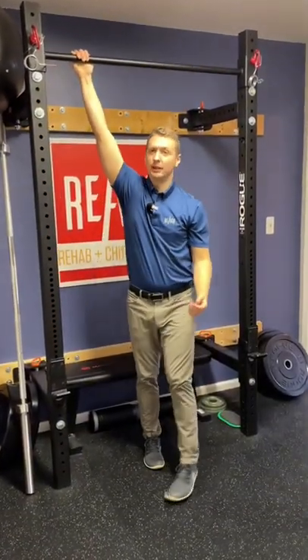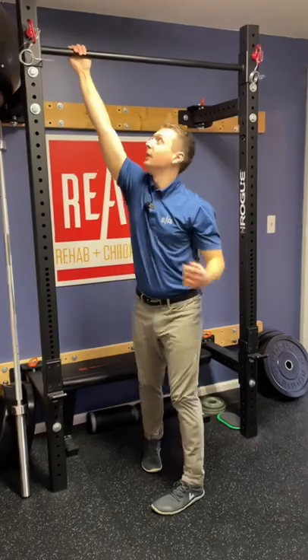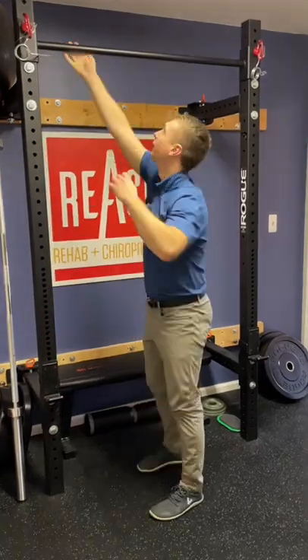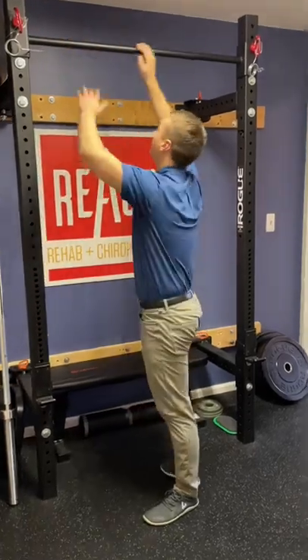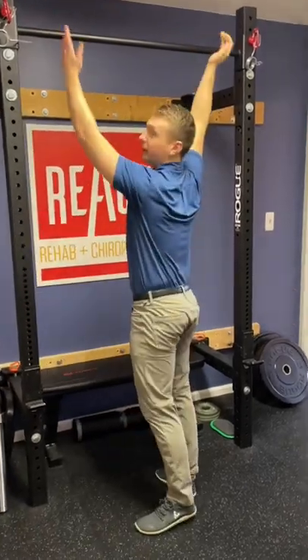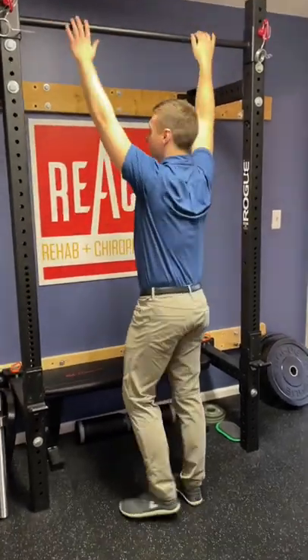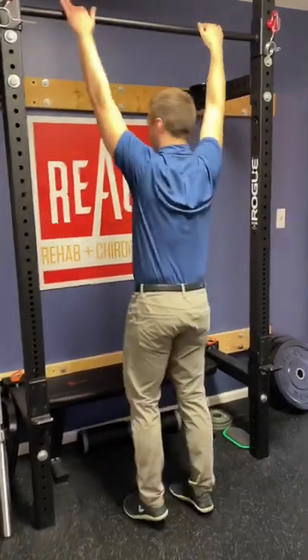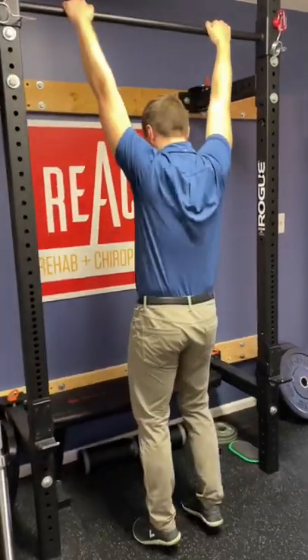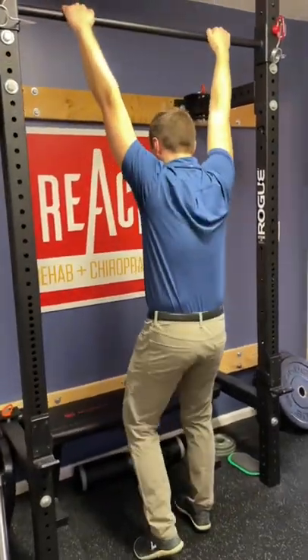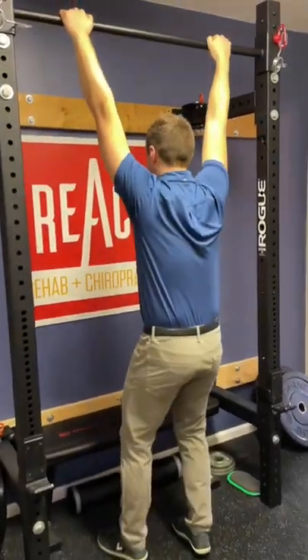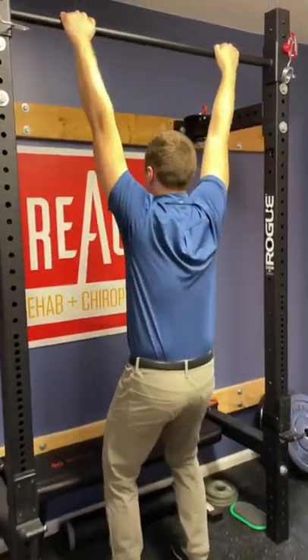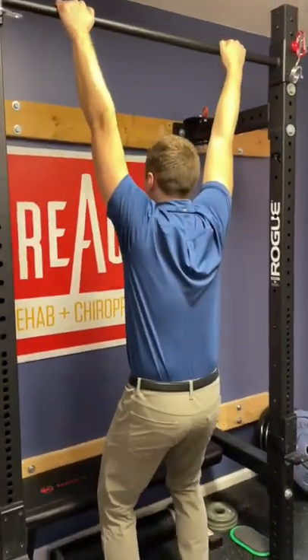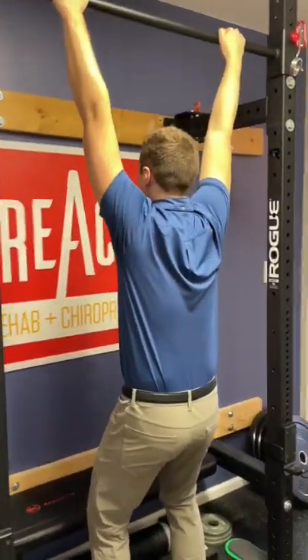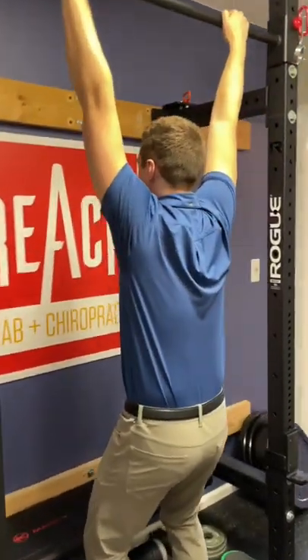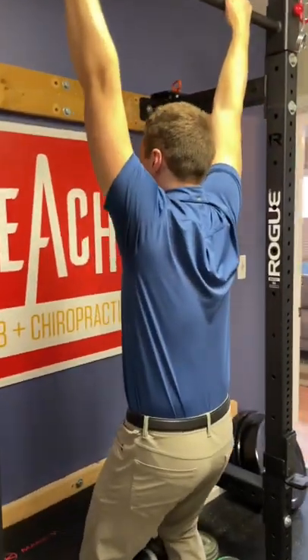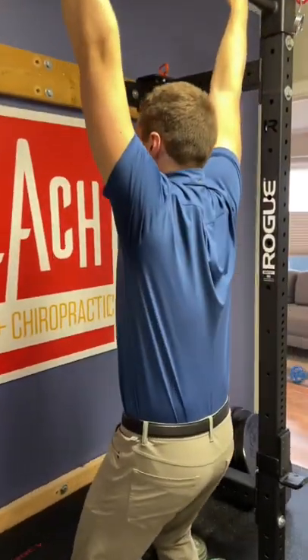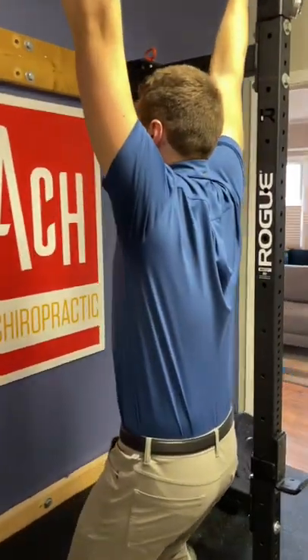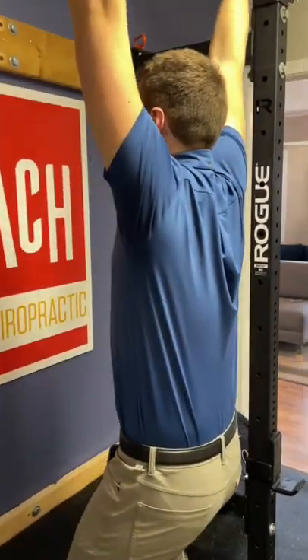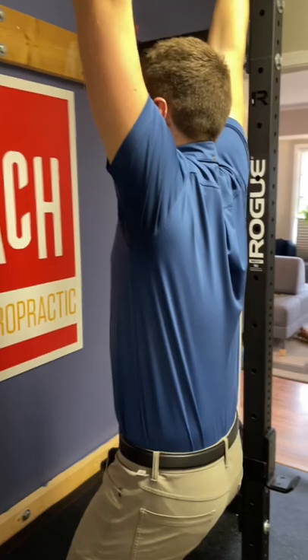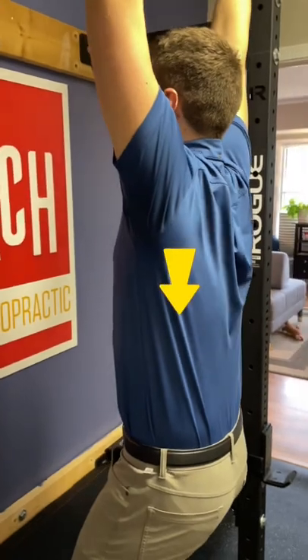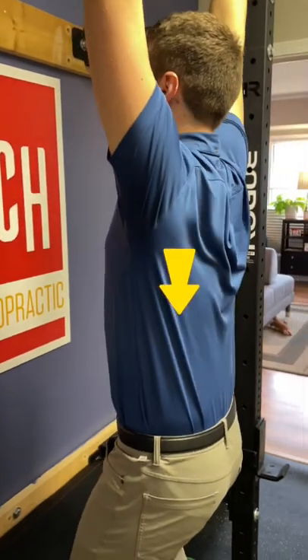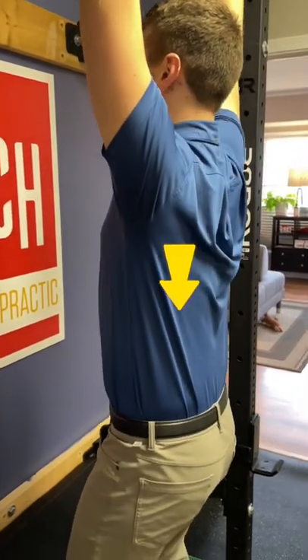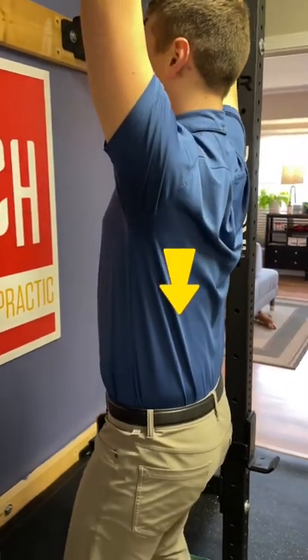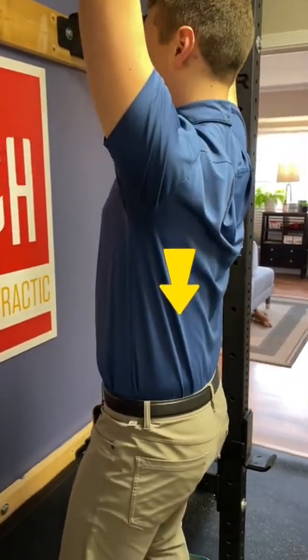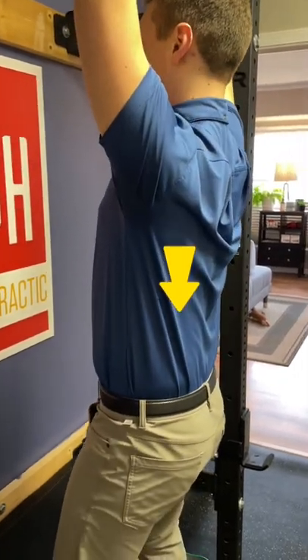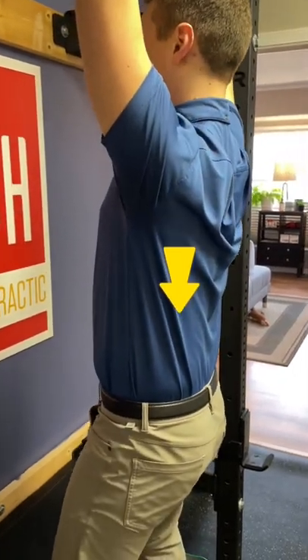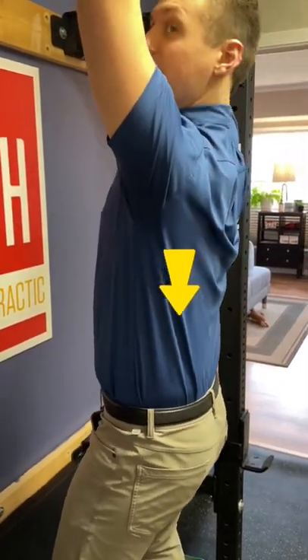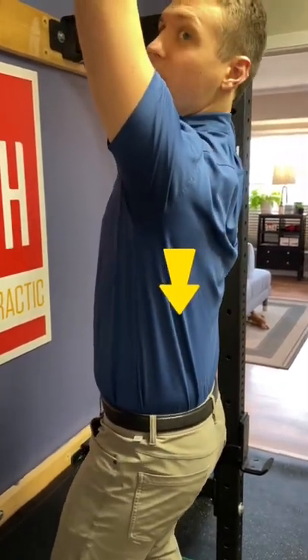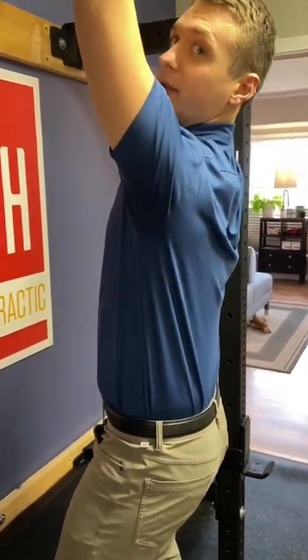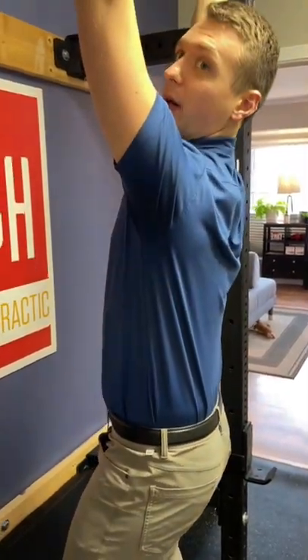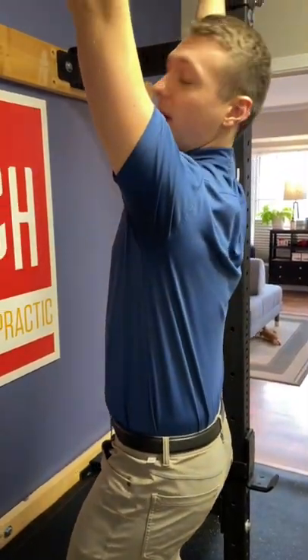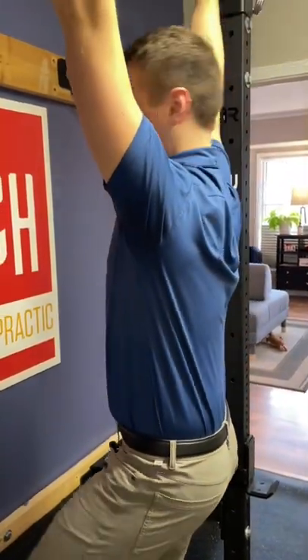So what you need here is just a pull-up bar, and the movement is simply trying to bring your shoulder blades down and kind of tuck them into your back pockets.